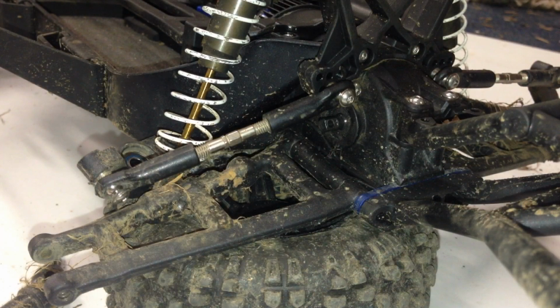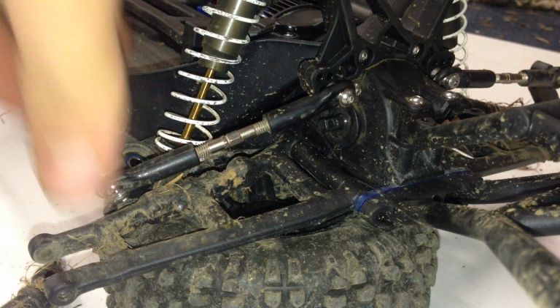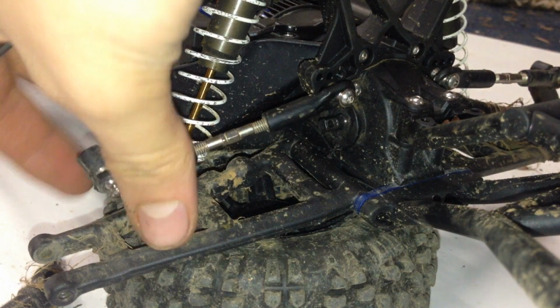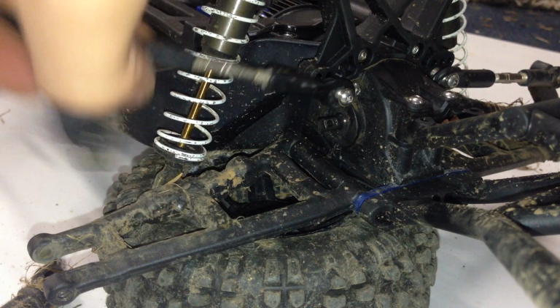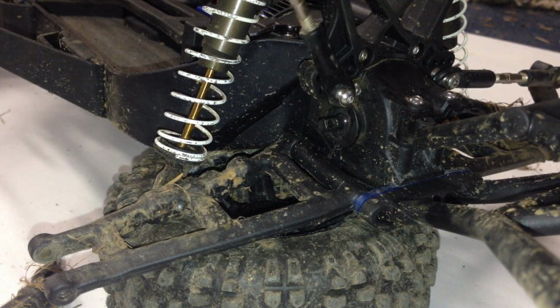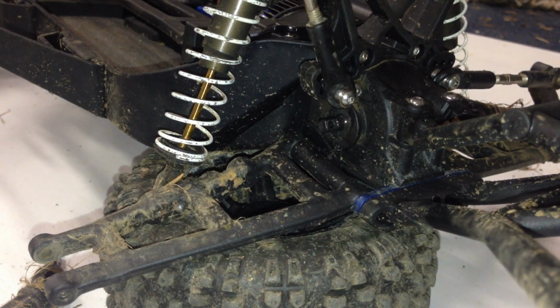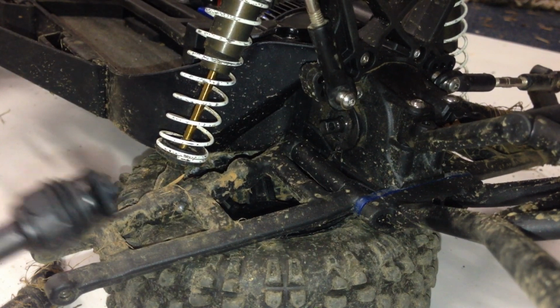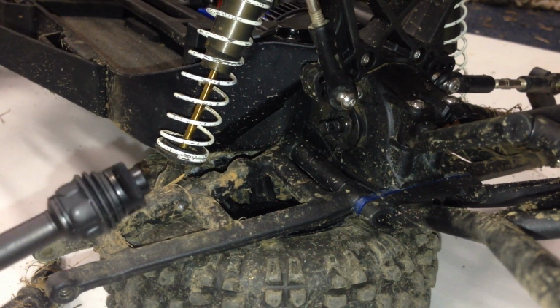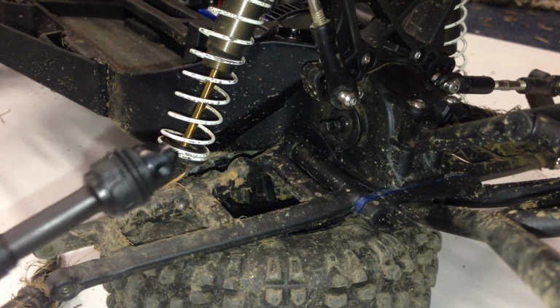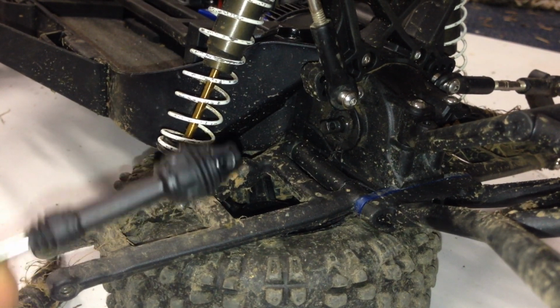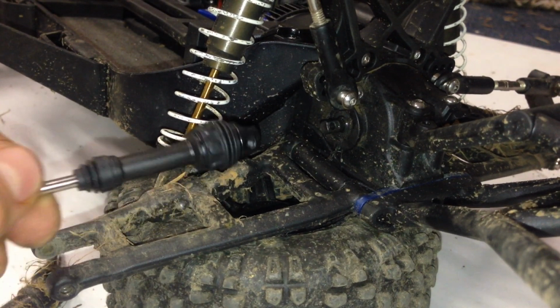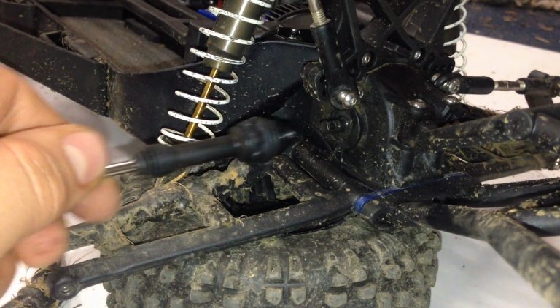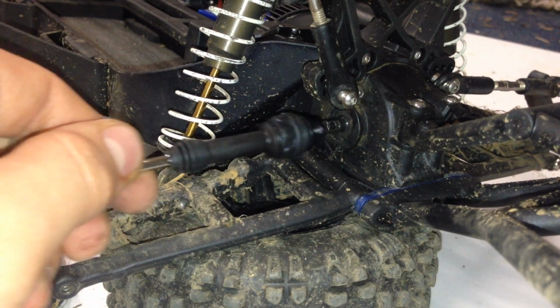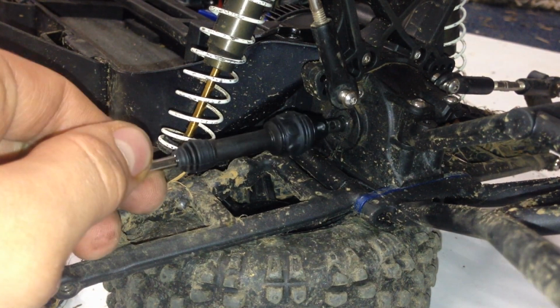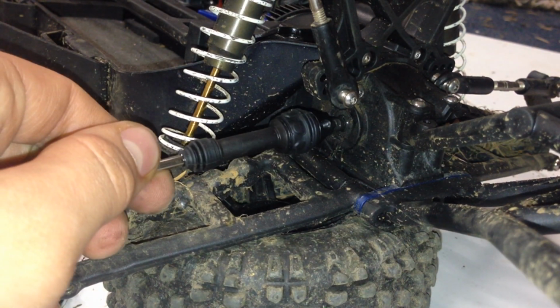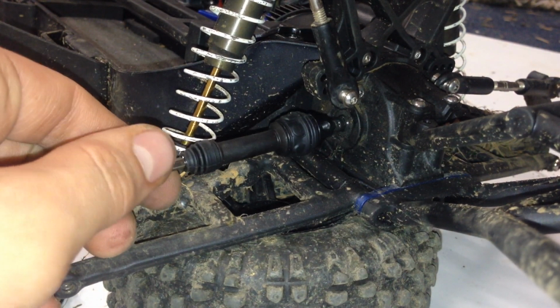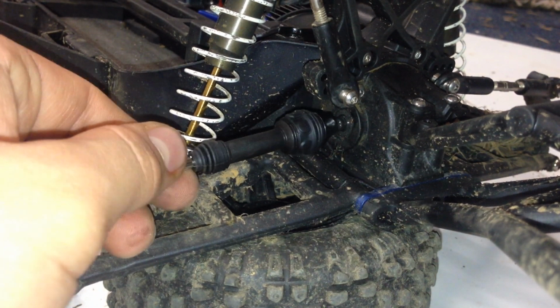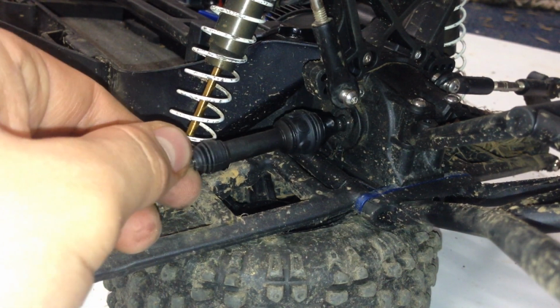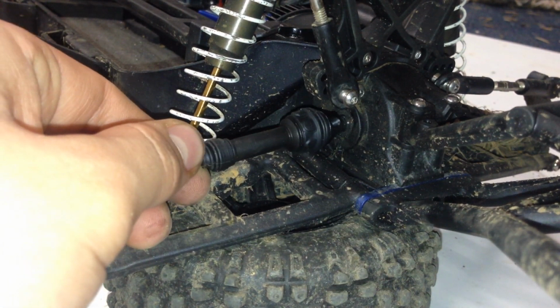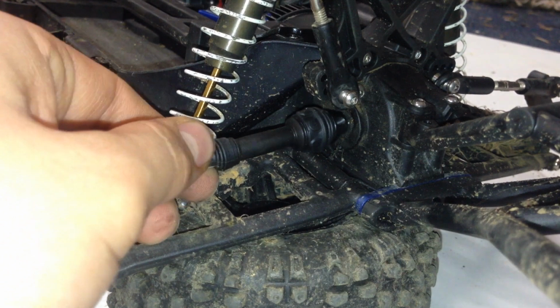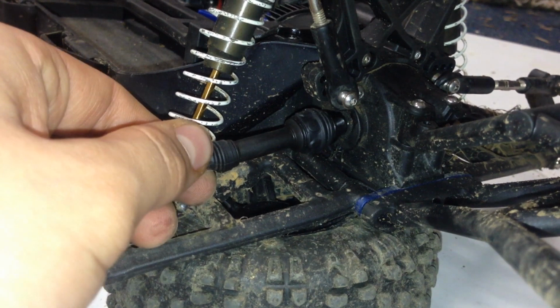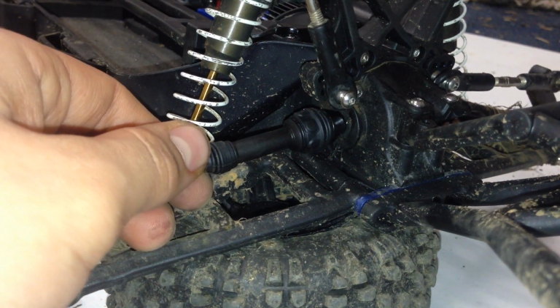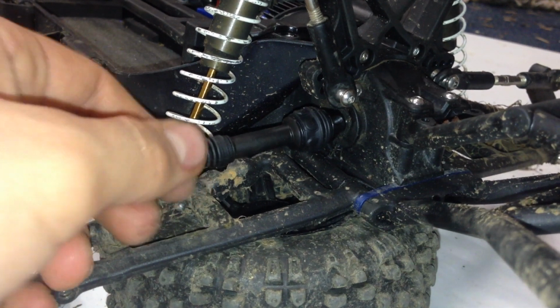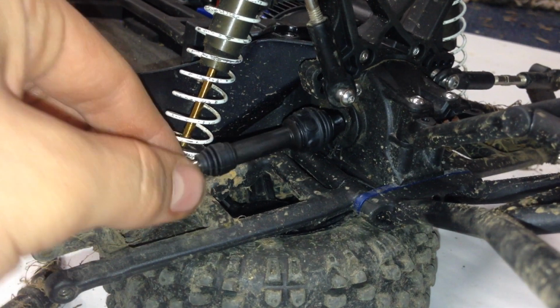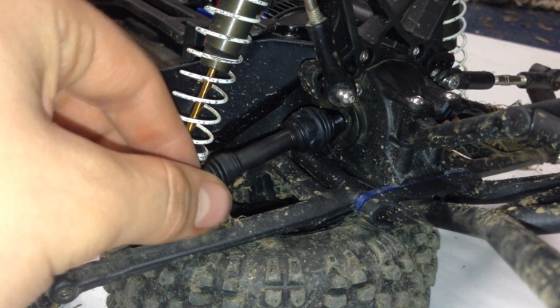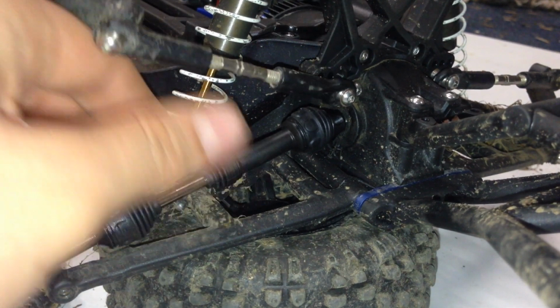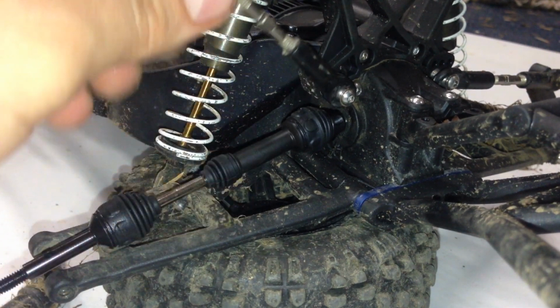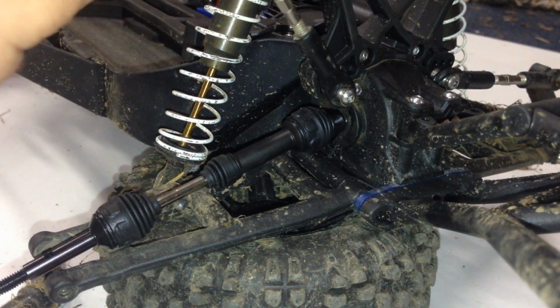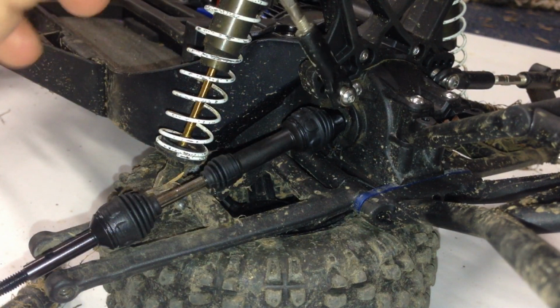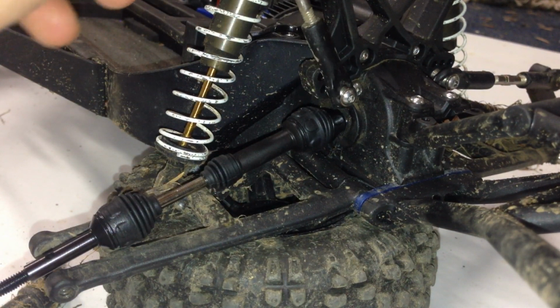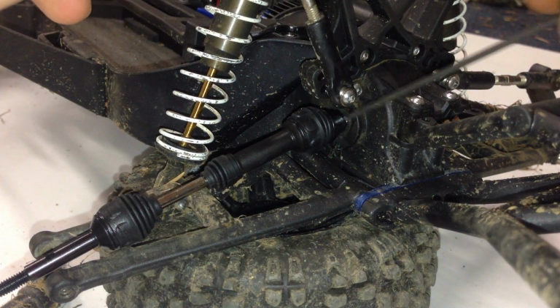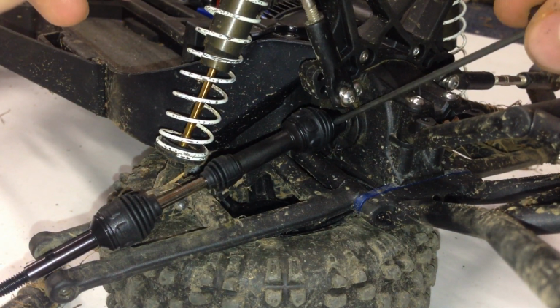Now that the old drive shaft has been removed, we can grab the new one, slide it in so that the holes align, grab the new grub screw it comes with, and screw it right through.